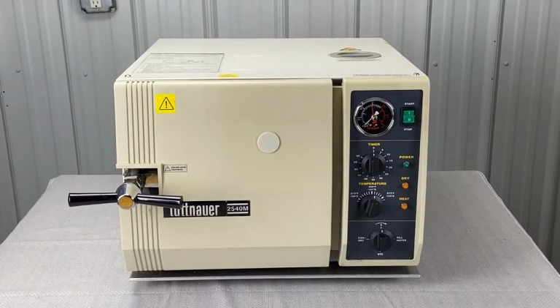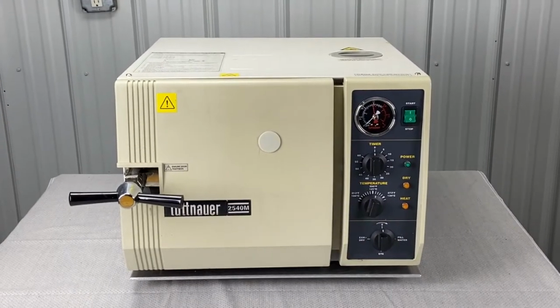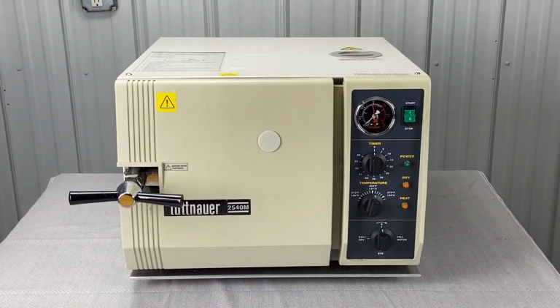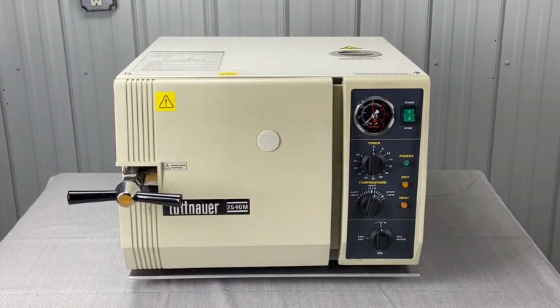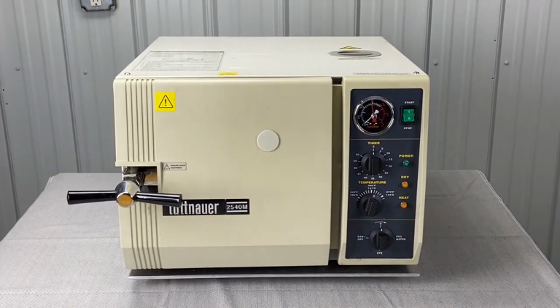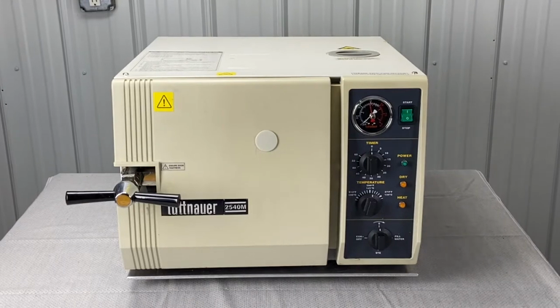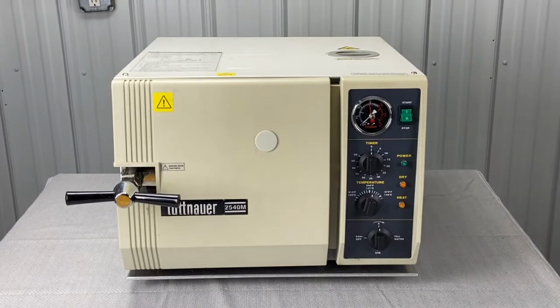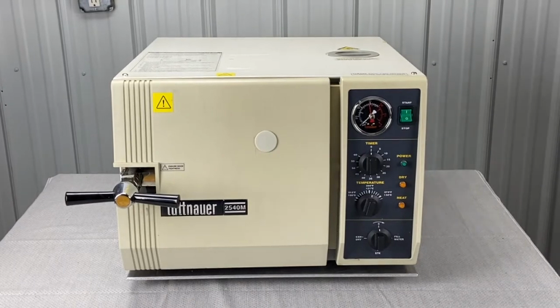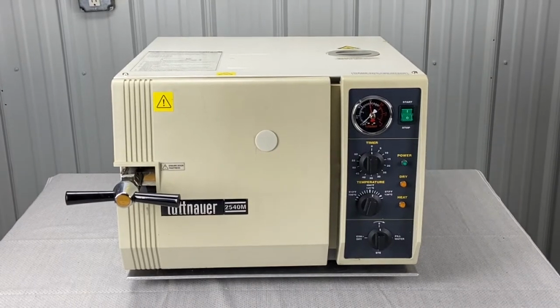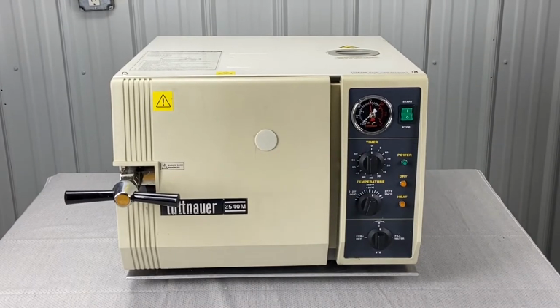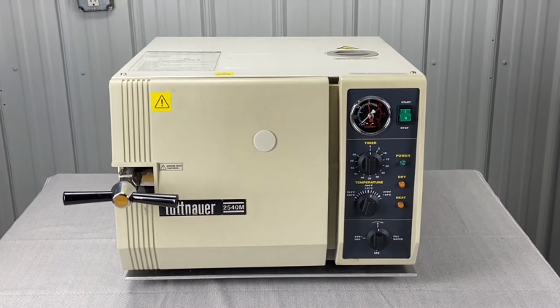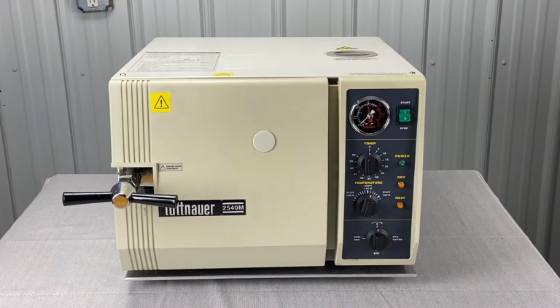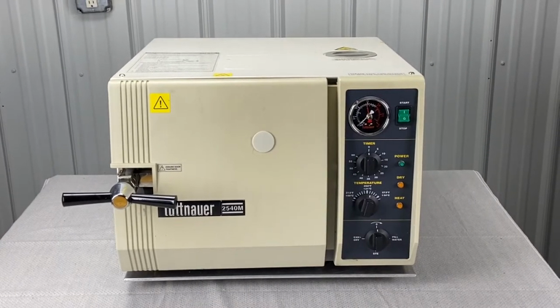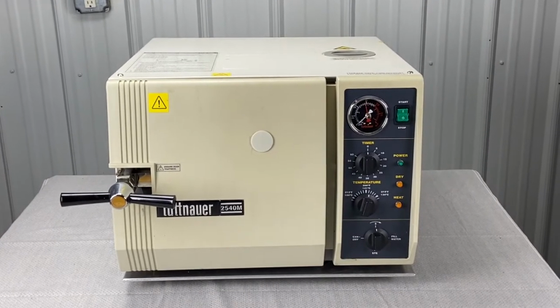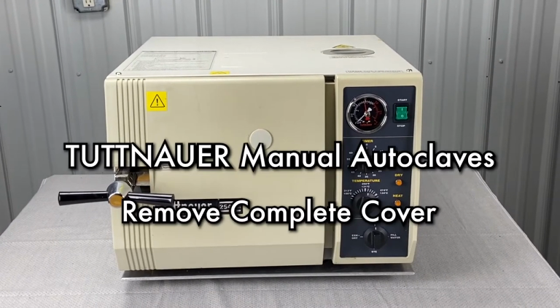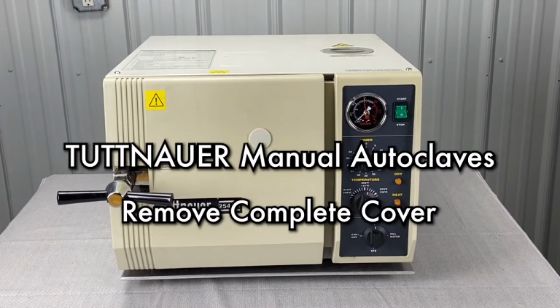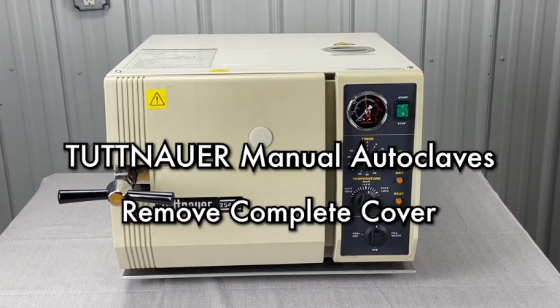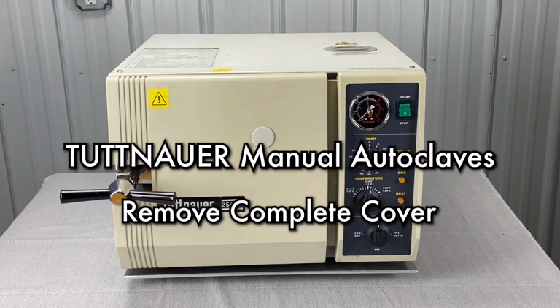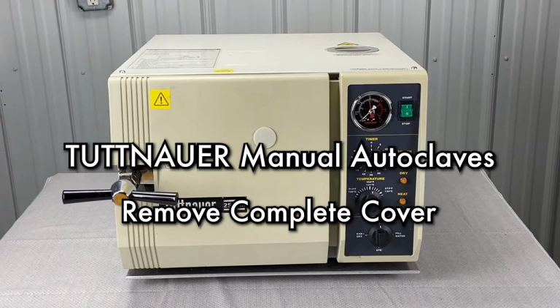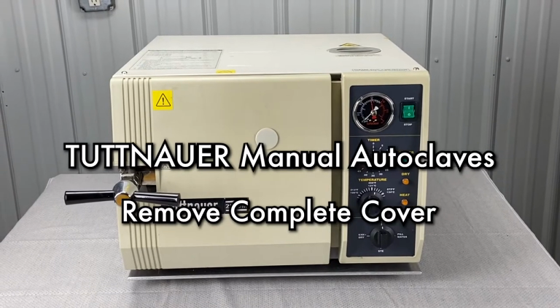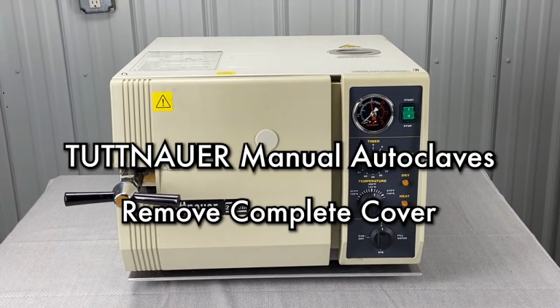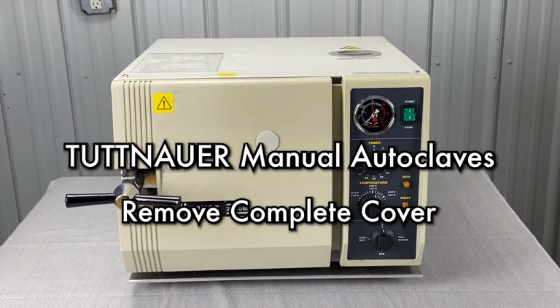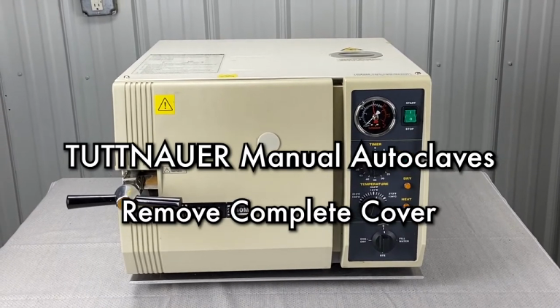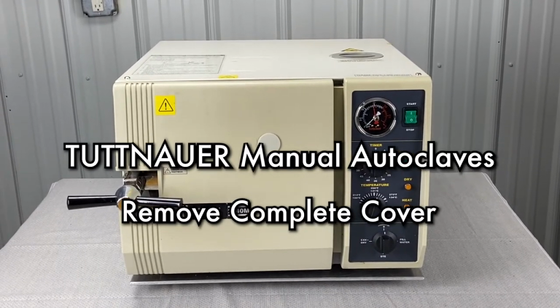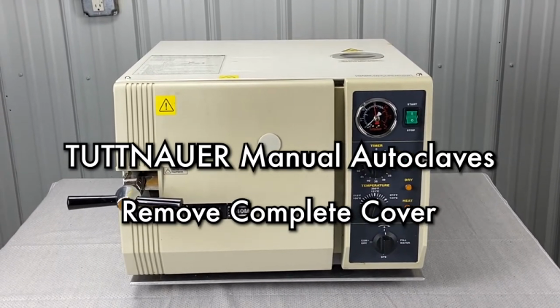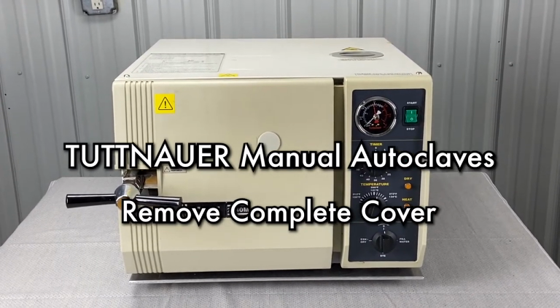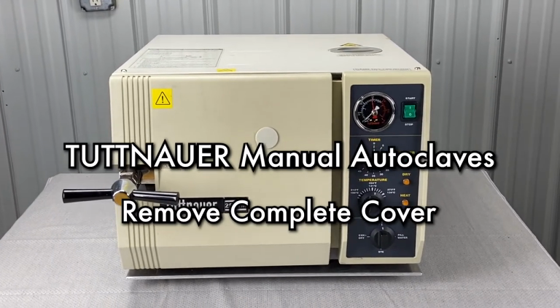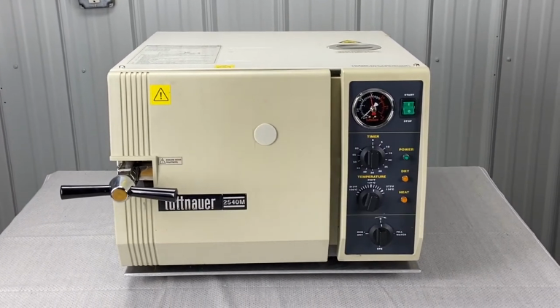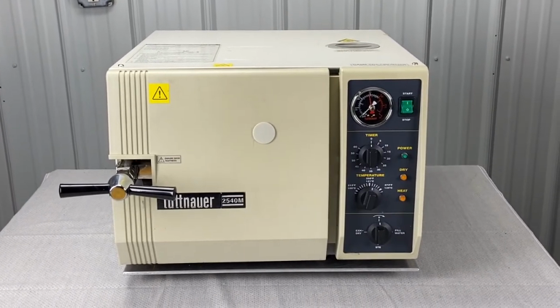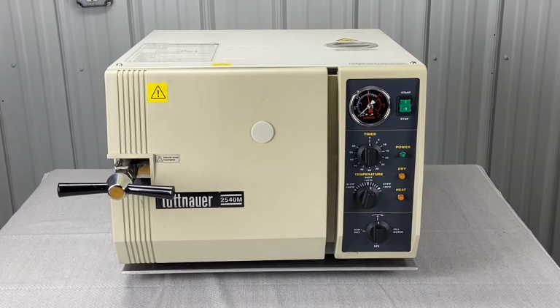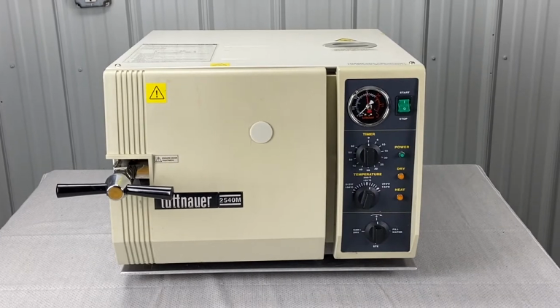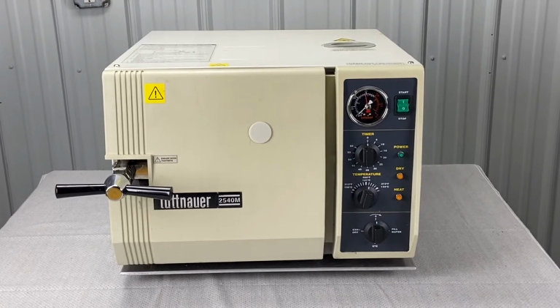What we're going to do here — we're looking at a Tuttnauer 2540M. We are going to show you how to take the cover off of most of the Tuttnauer models, manual units and automatic units. They're pretty much the same.